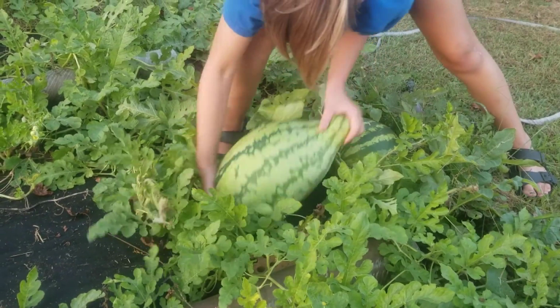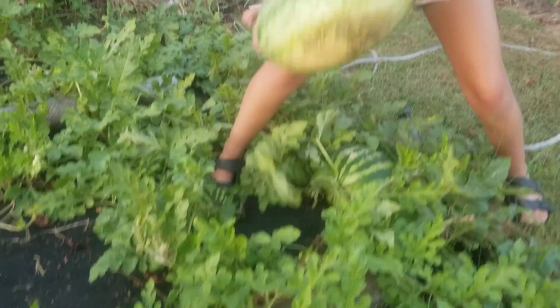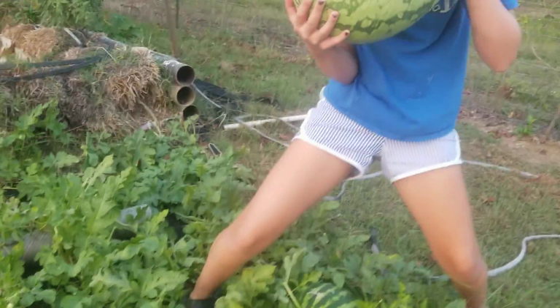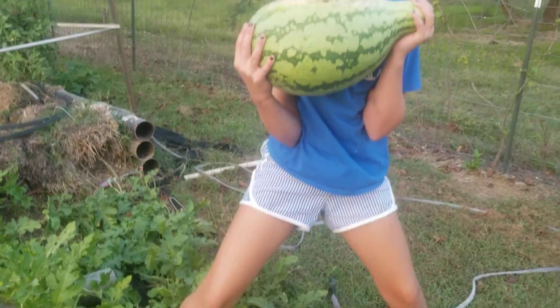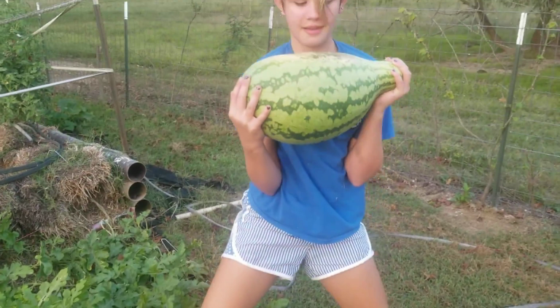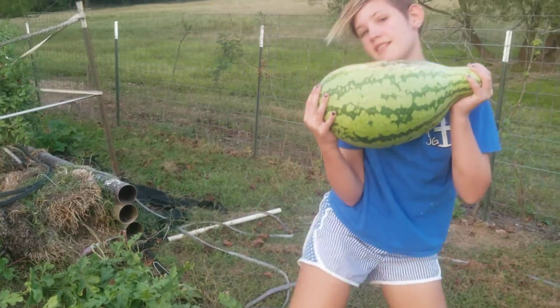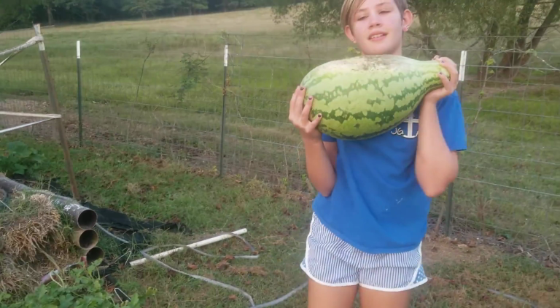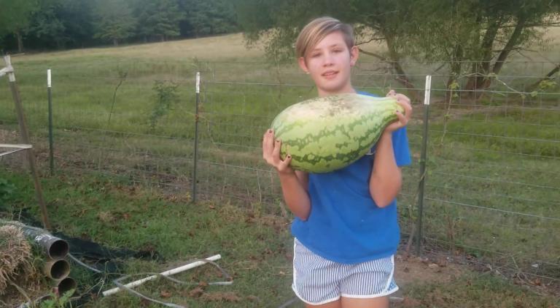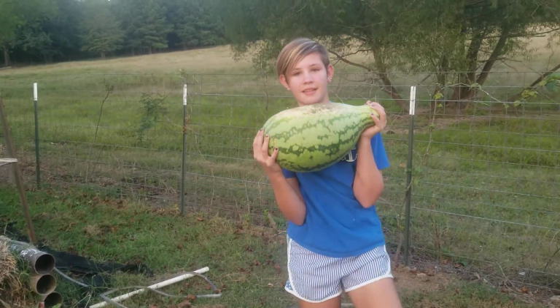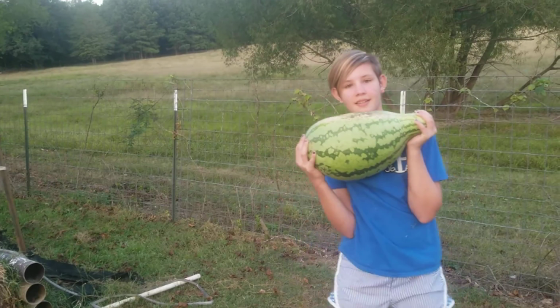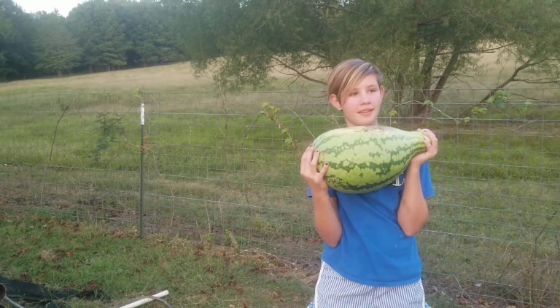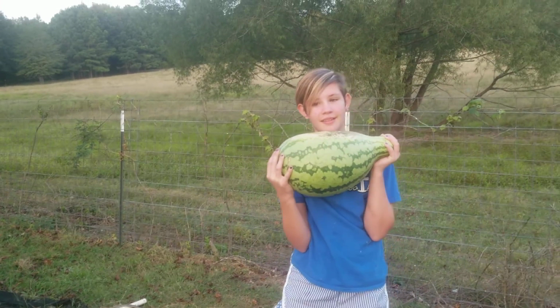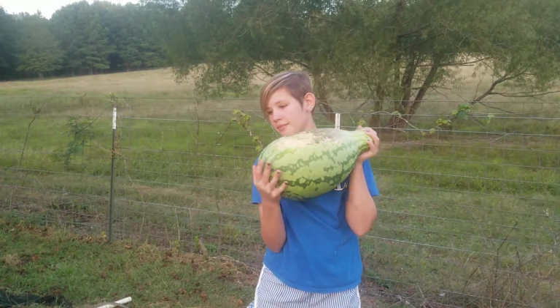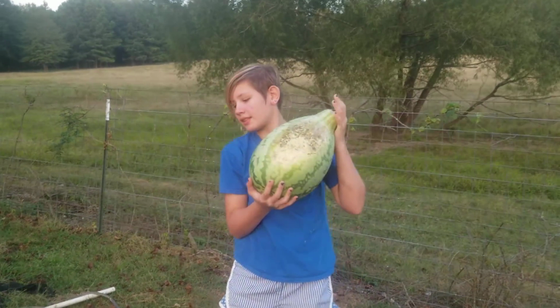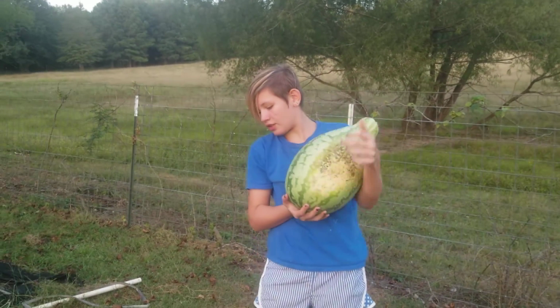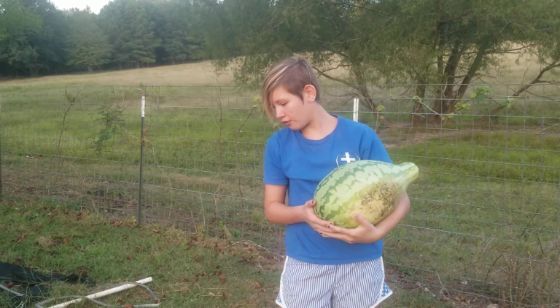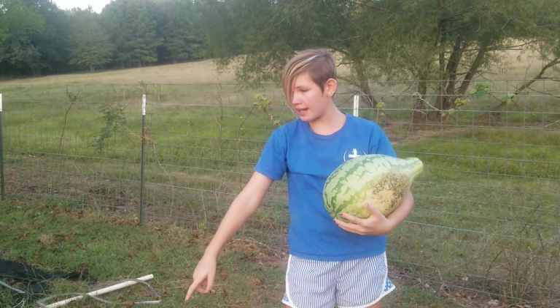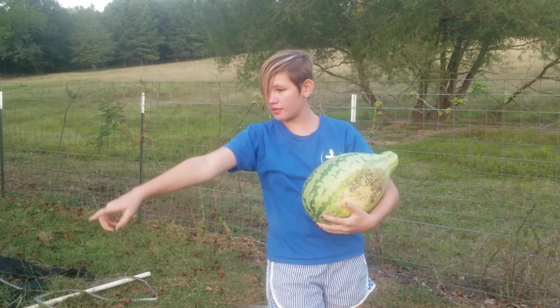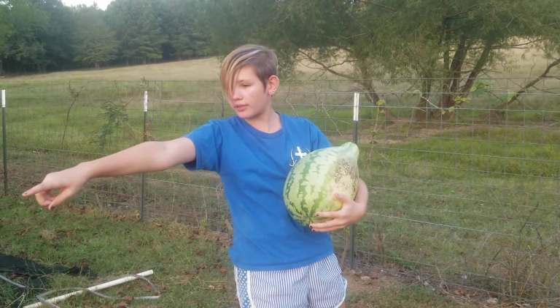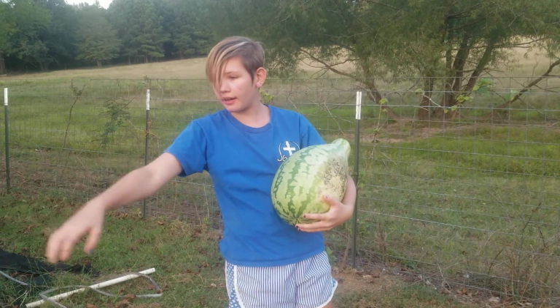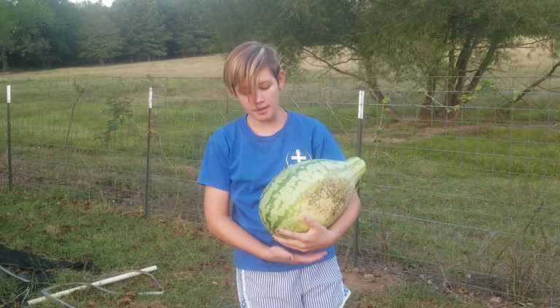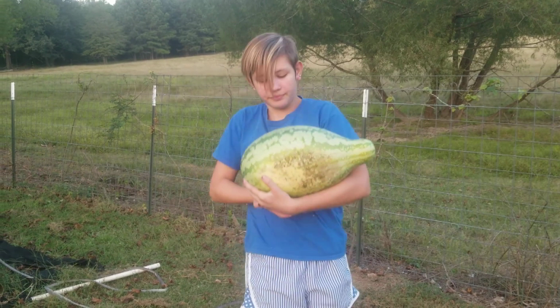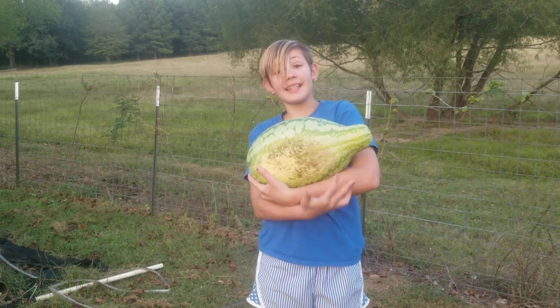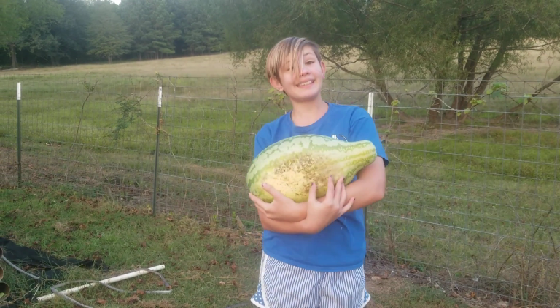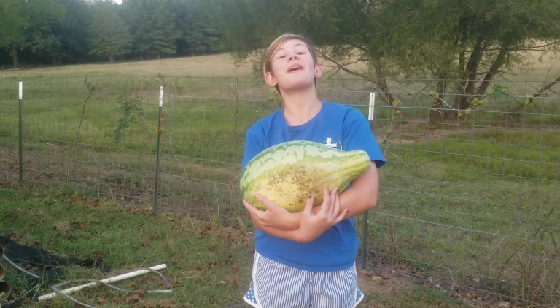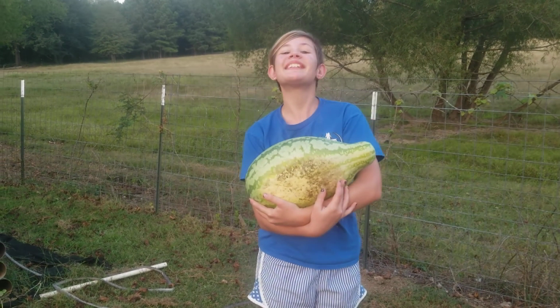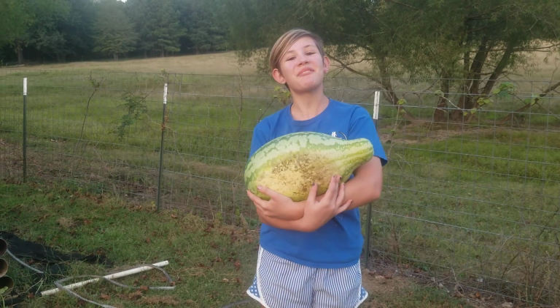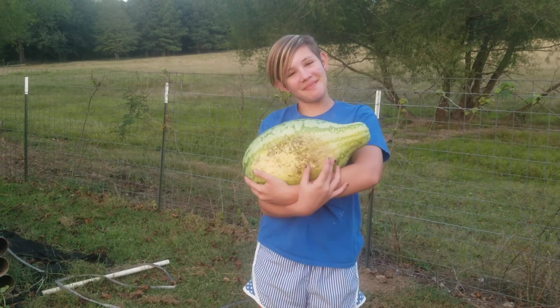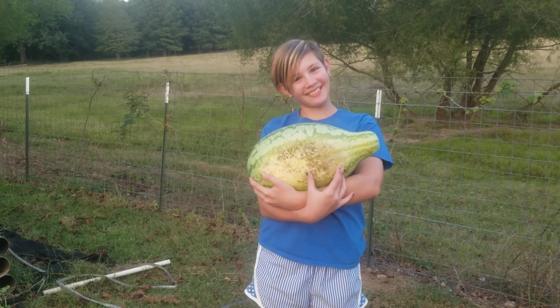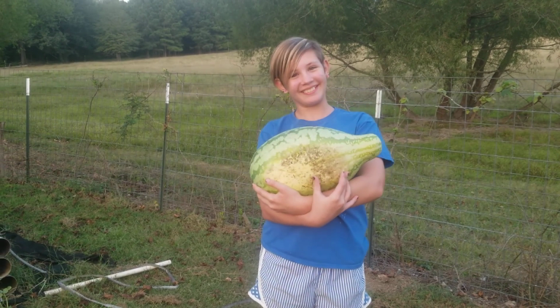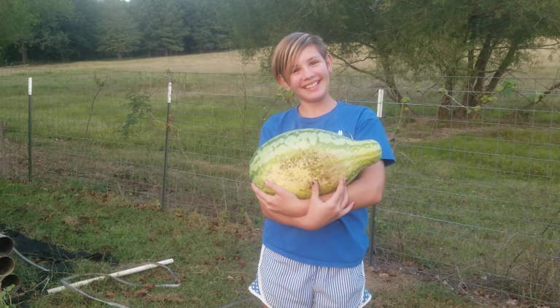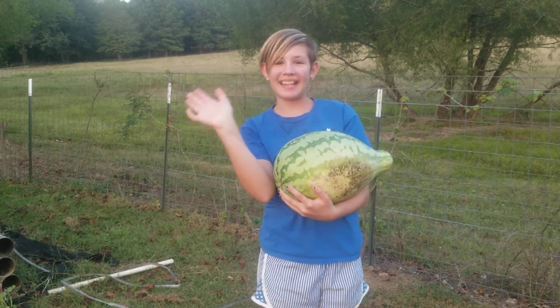It's a little misshapen because they got a little stress on them and it's crowded. There's four other melons growing down there — four right here and then one over there. But this is my first ever watermelon to grow. Bye guys.